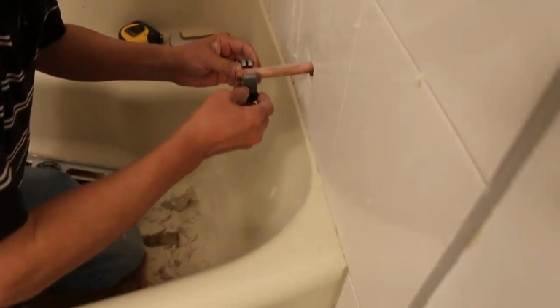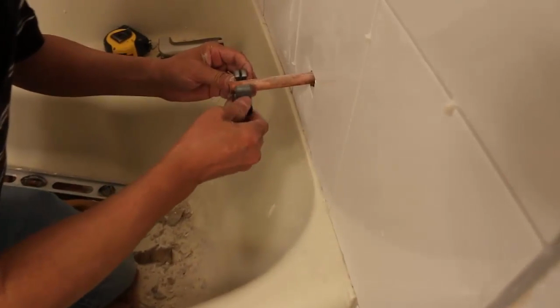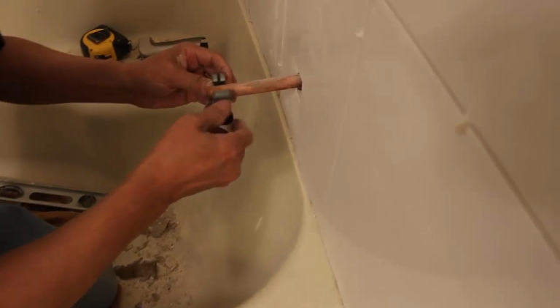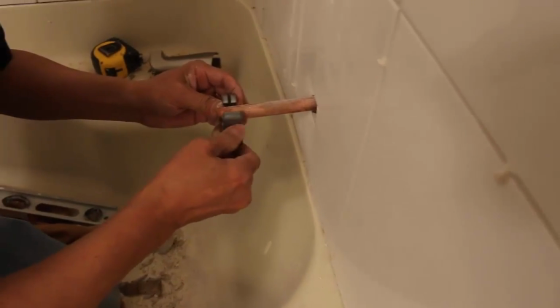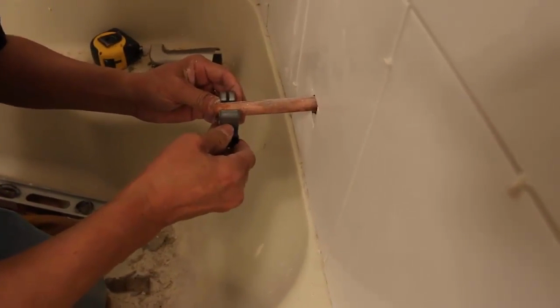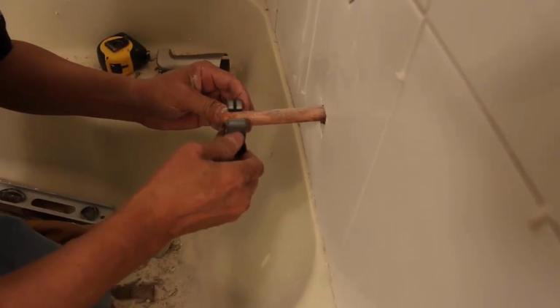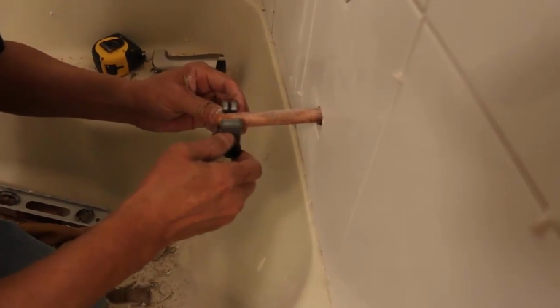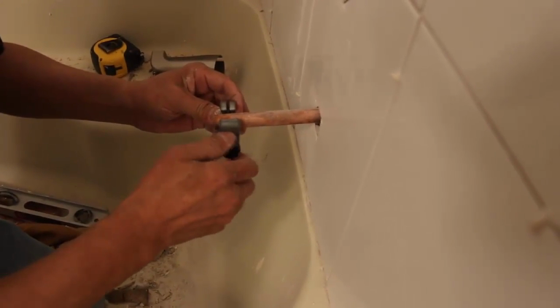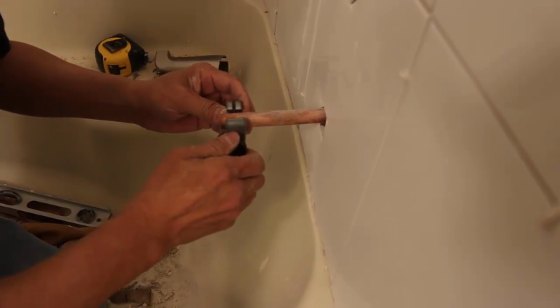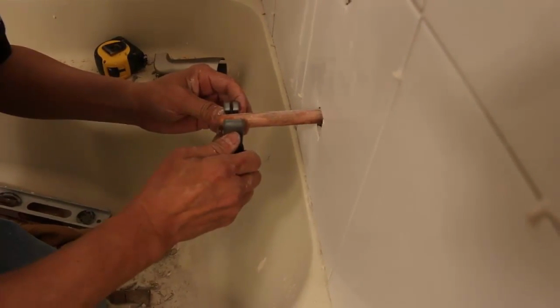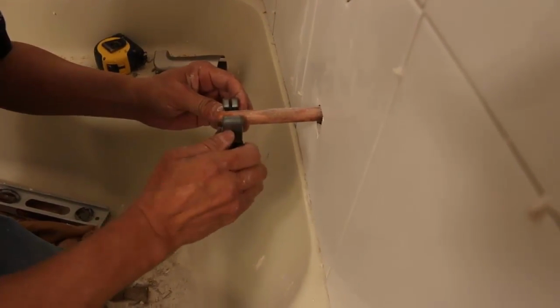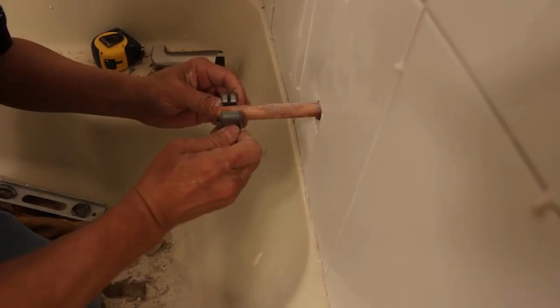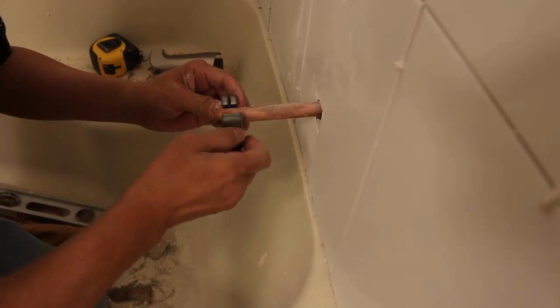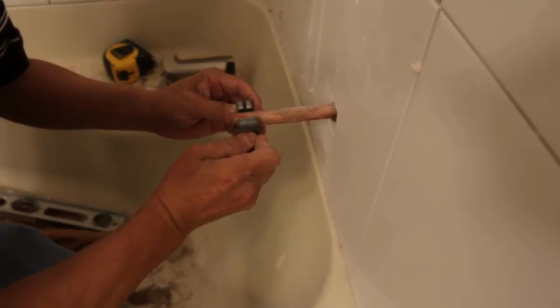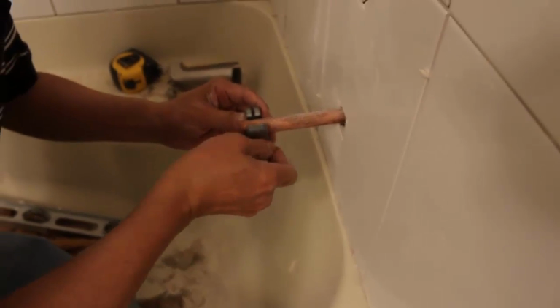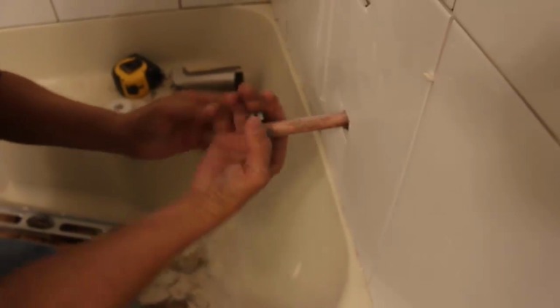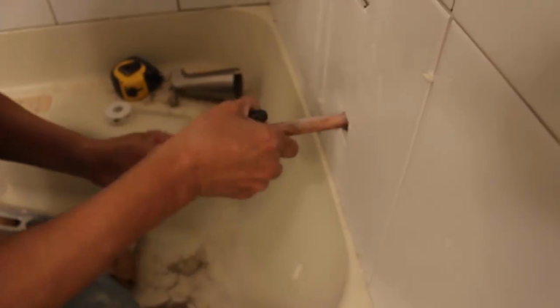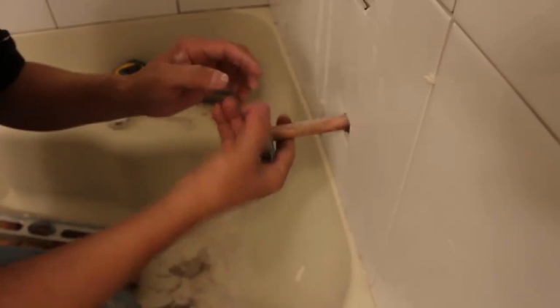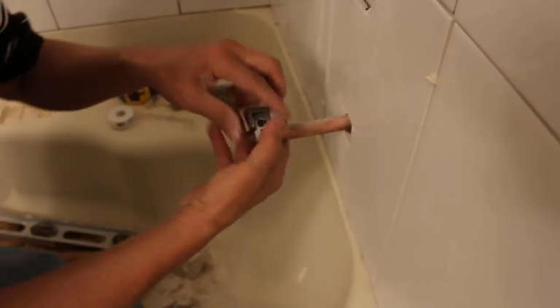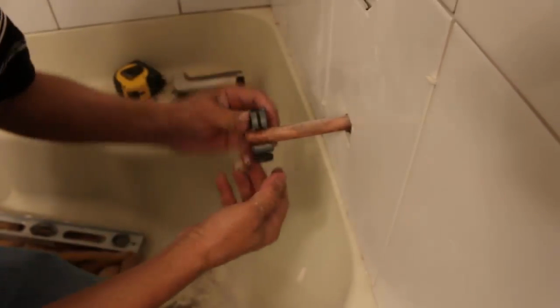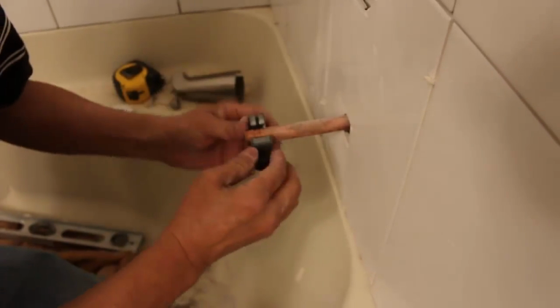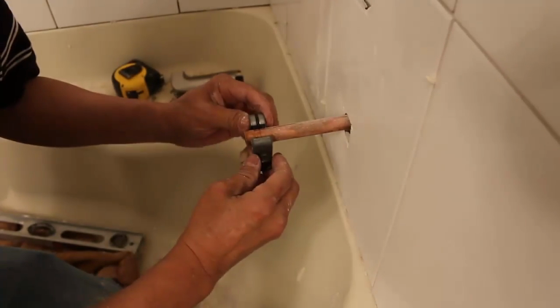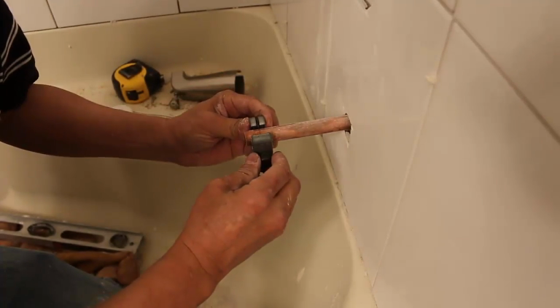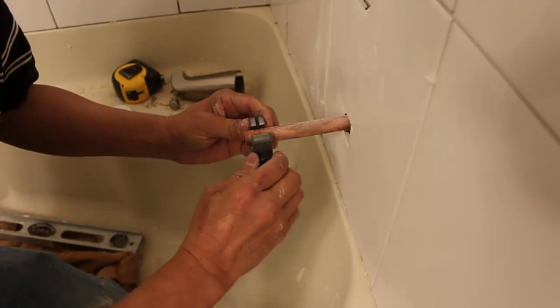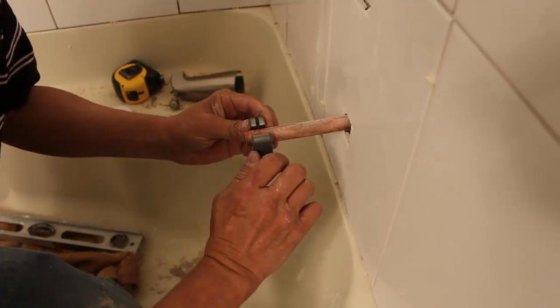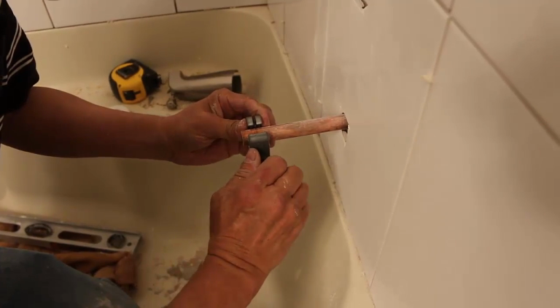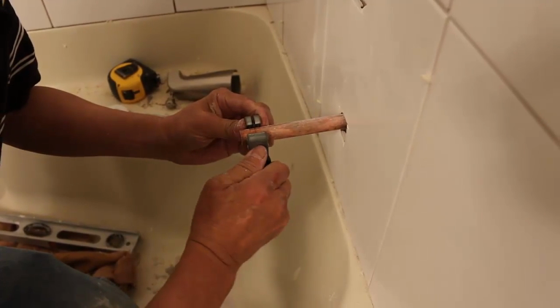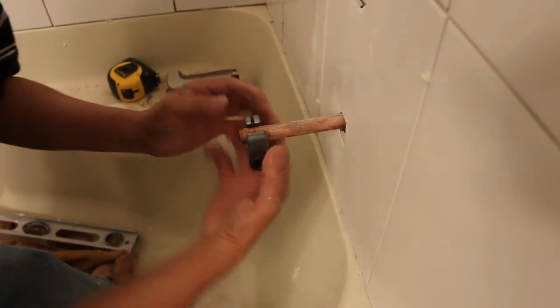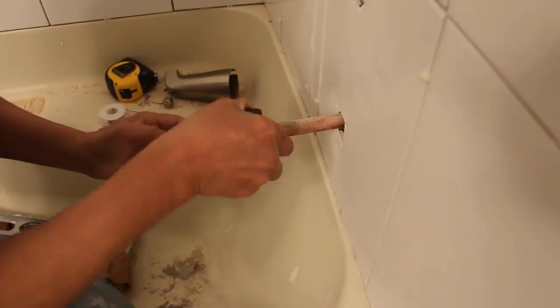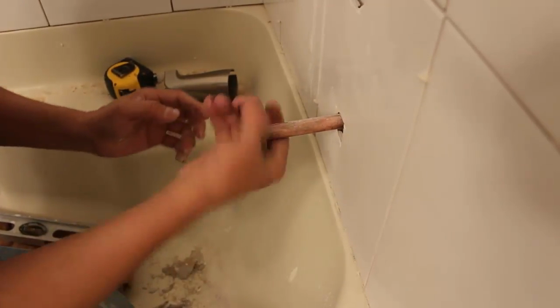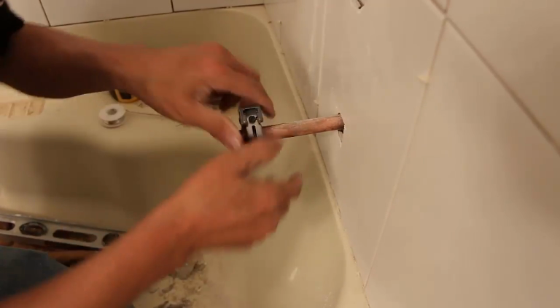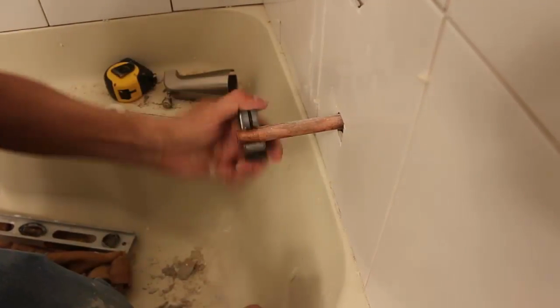The most important thing when cutting copper pipe is the first rotation. Mark the tubing where you want to cut. Place the tube between the two rollers and the blade, and then tighten the mechanism just enough for the blade to score the surface.